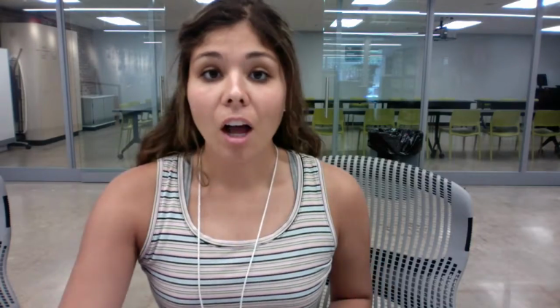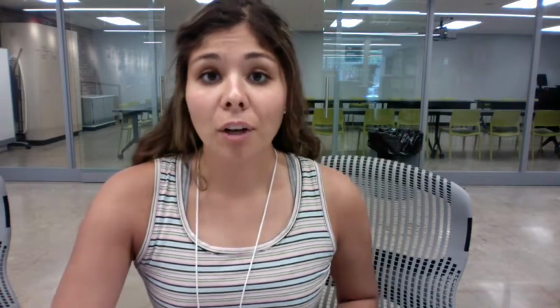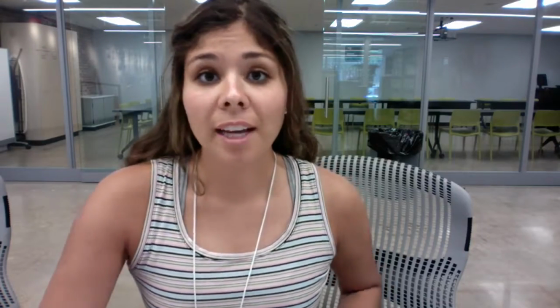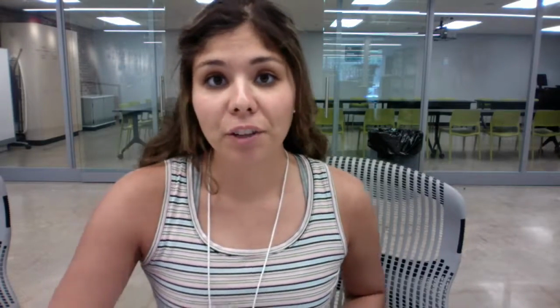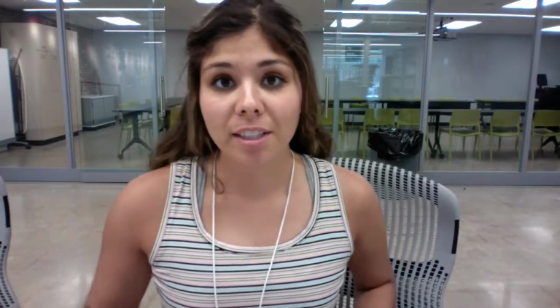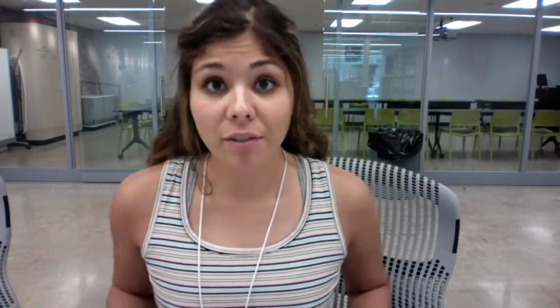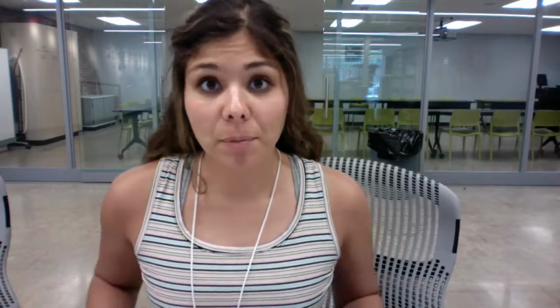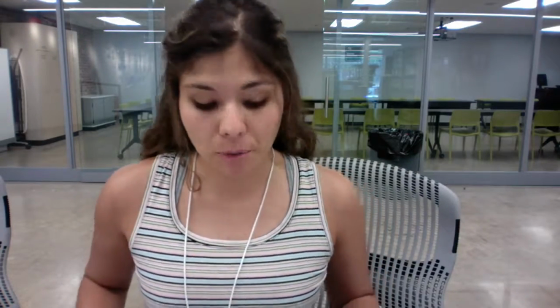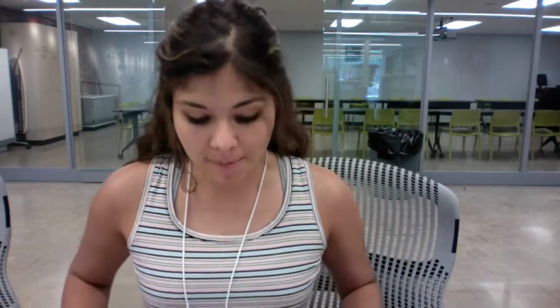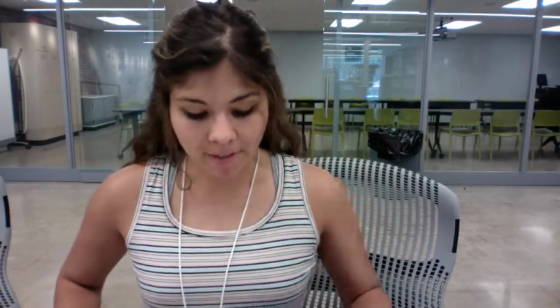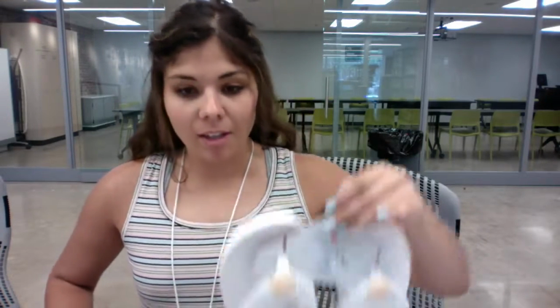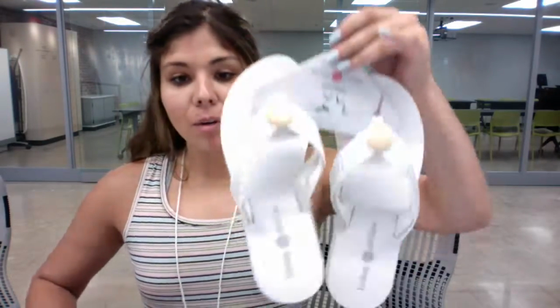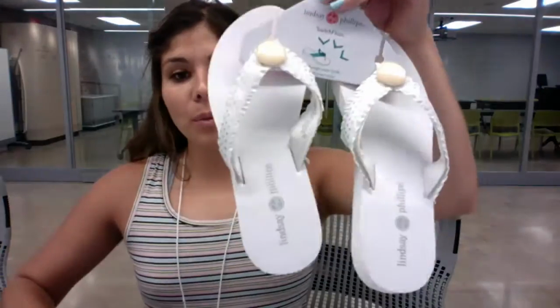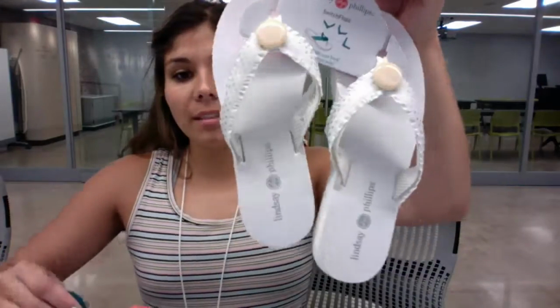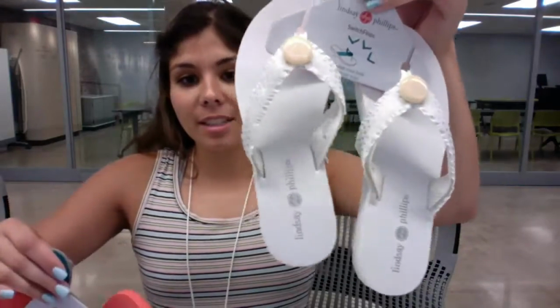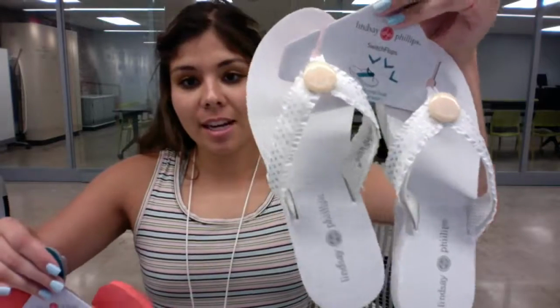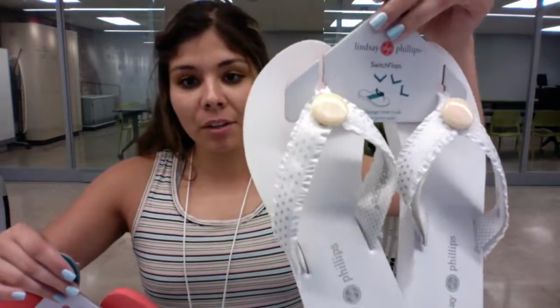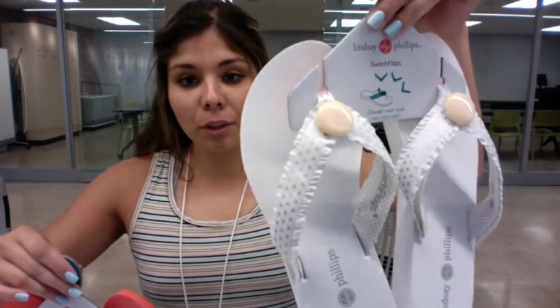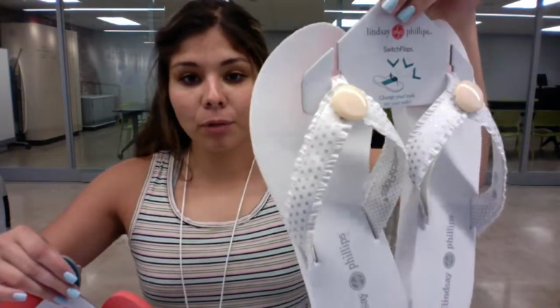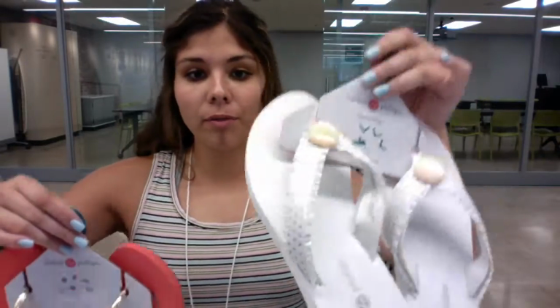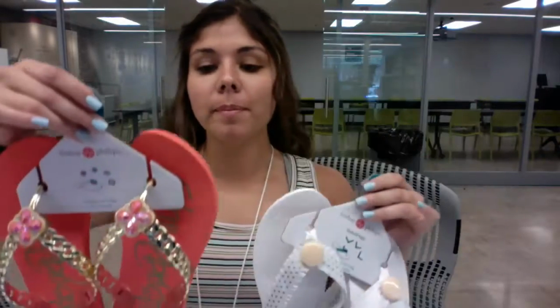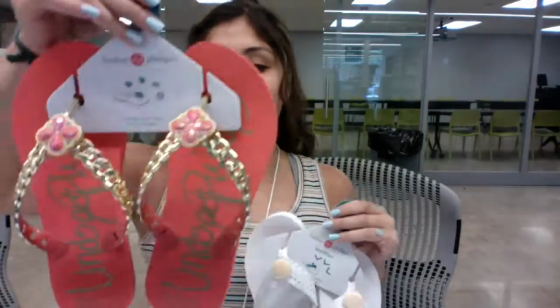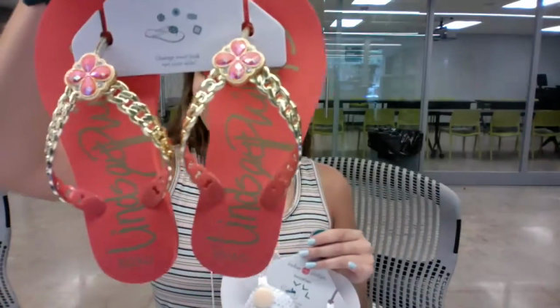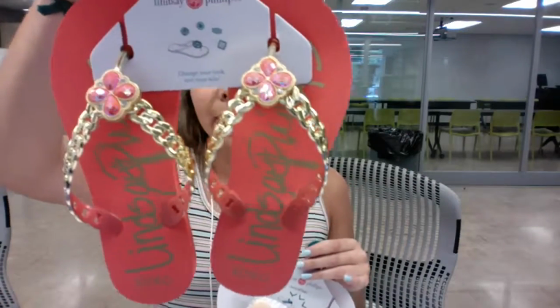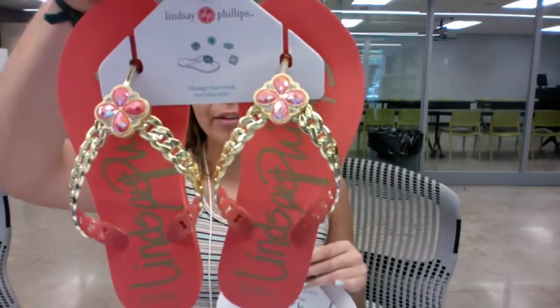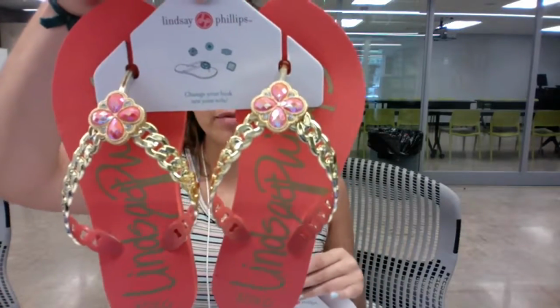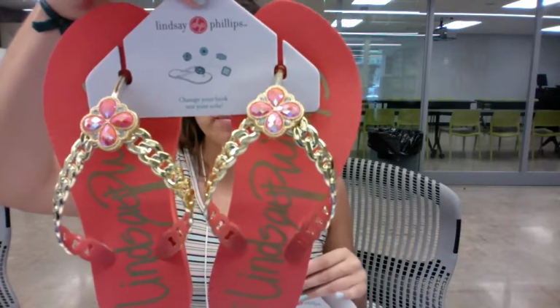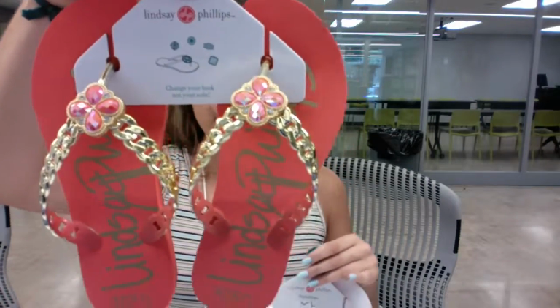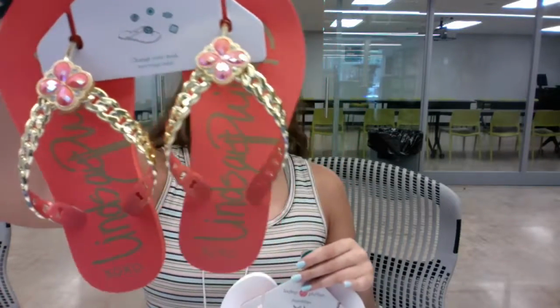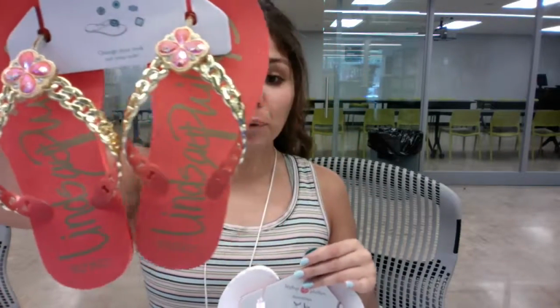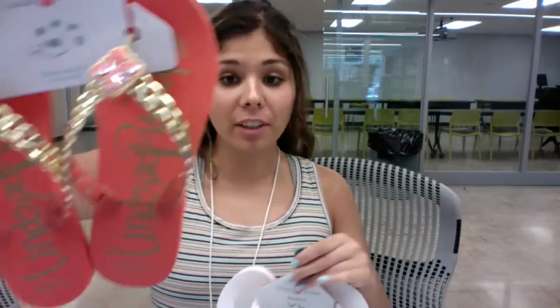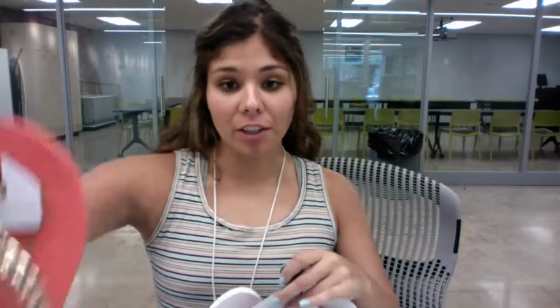Along with that, our new Lindsey Phillips shoes came in. We have the Lulu flip-flops and the Erica flip-flops, and they each come in three different colors.